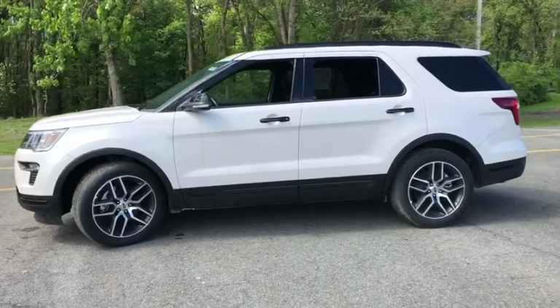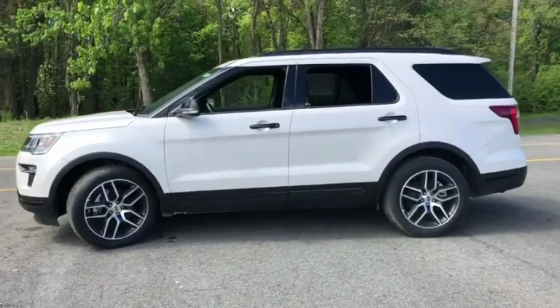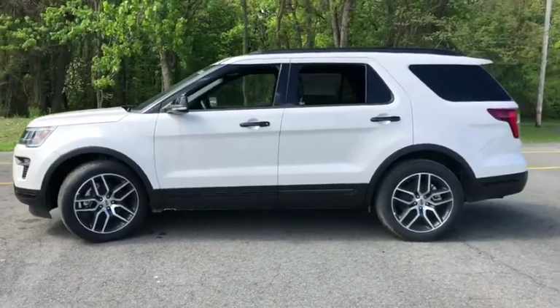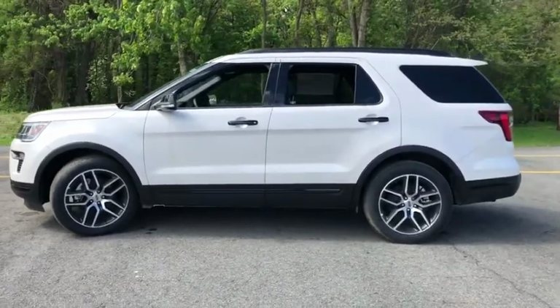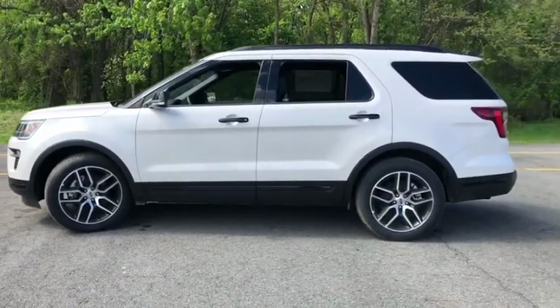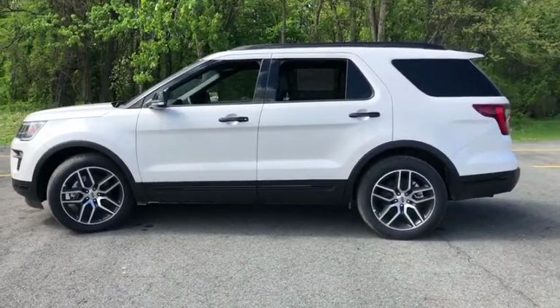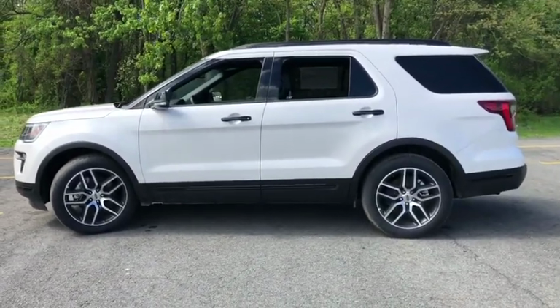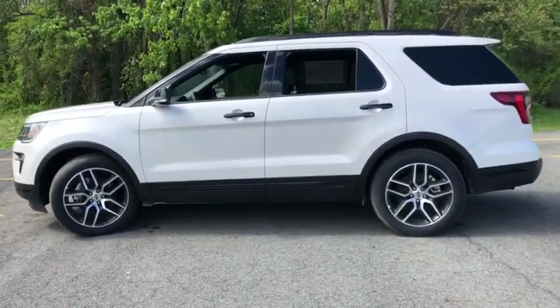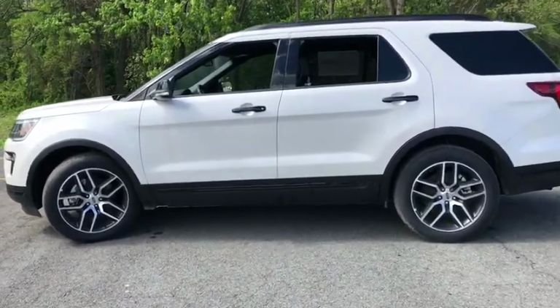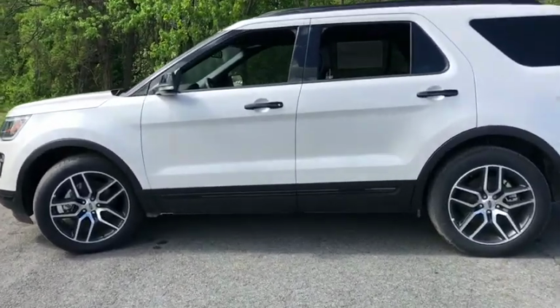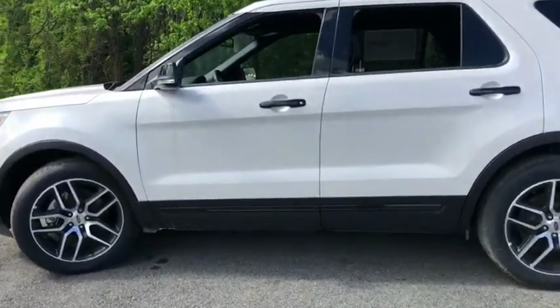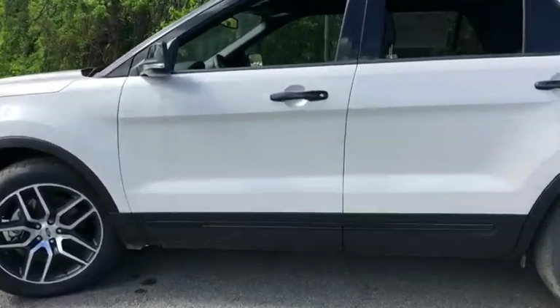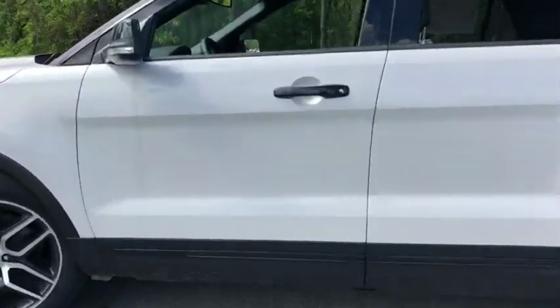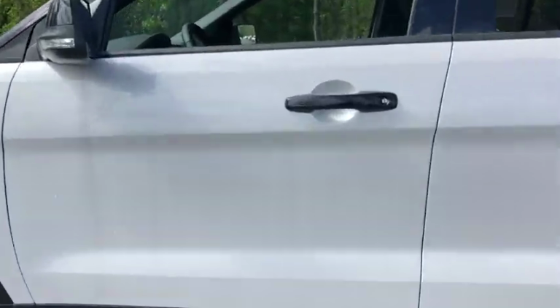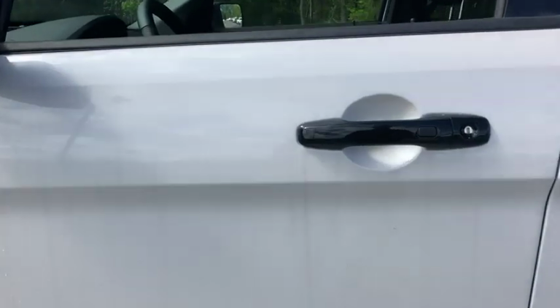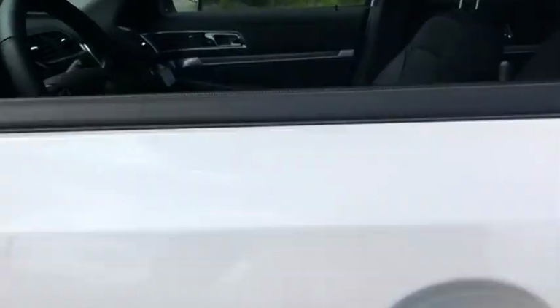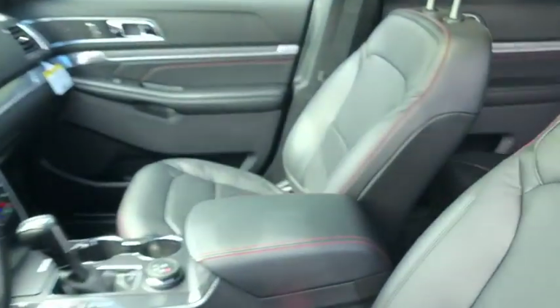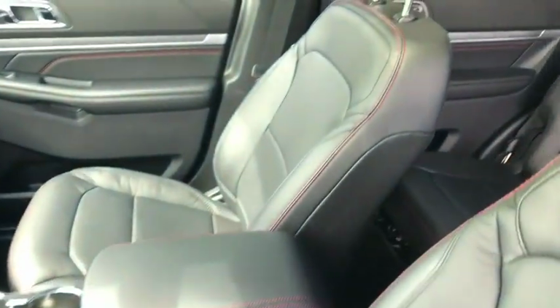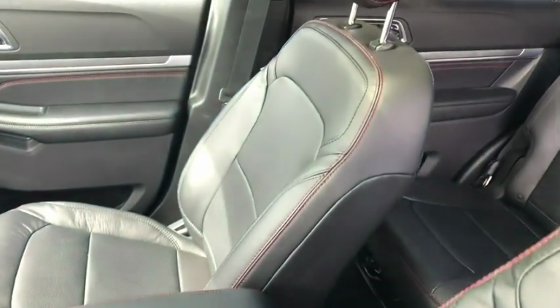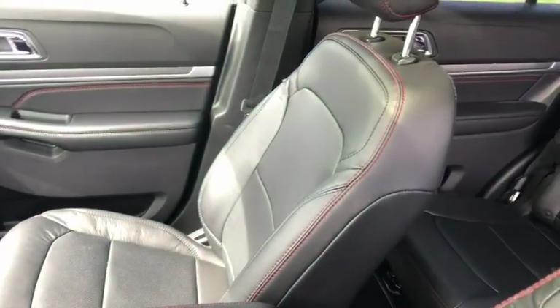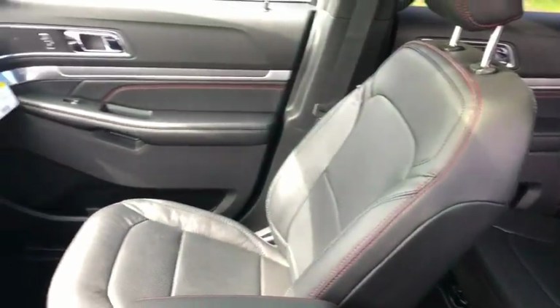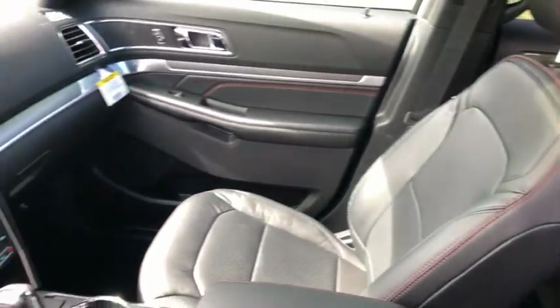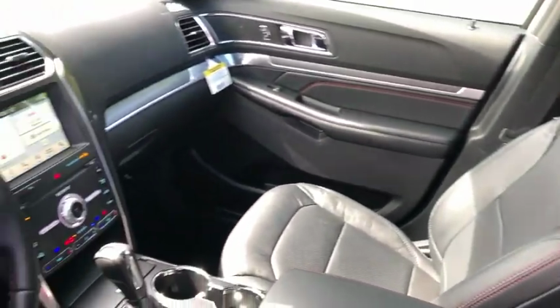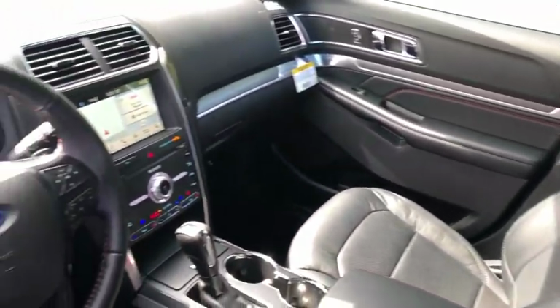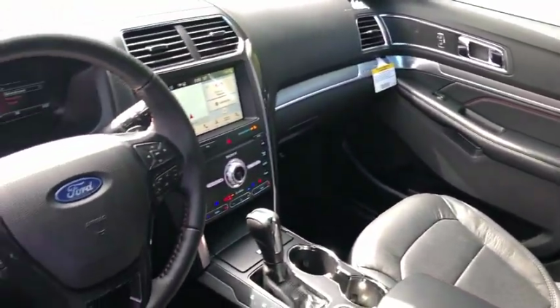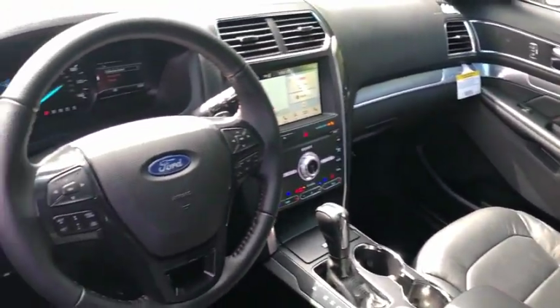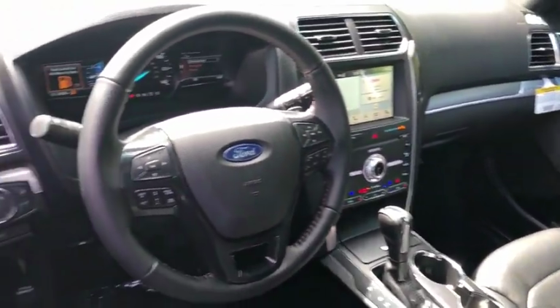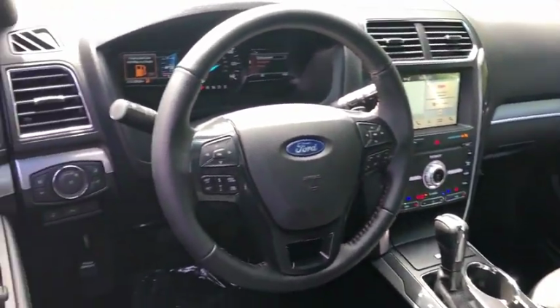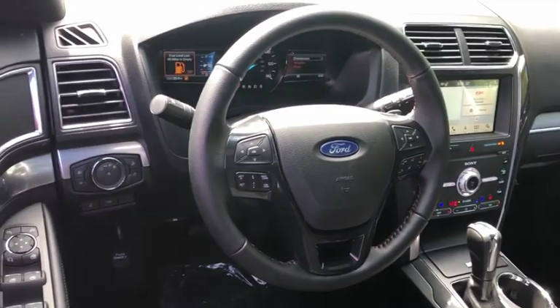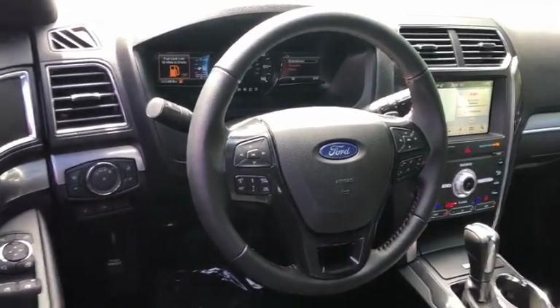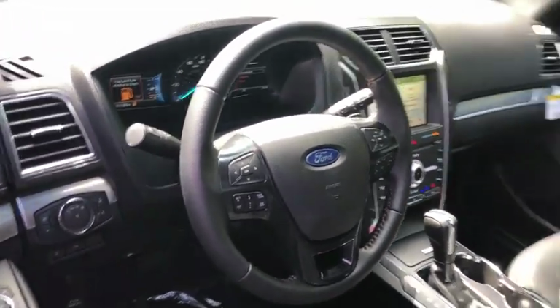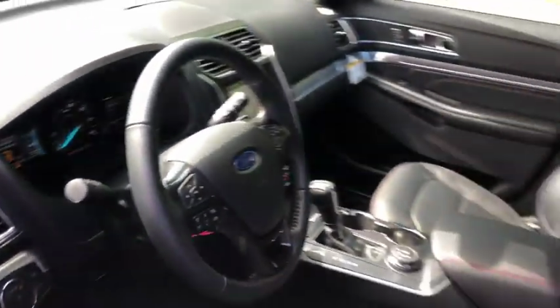Backup camera, power liftgate, keyless entry, tow hitch, remote engine start, stability control, anti-lock braking system, traction control, steering wheel audio controls.